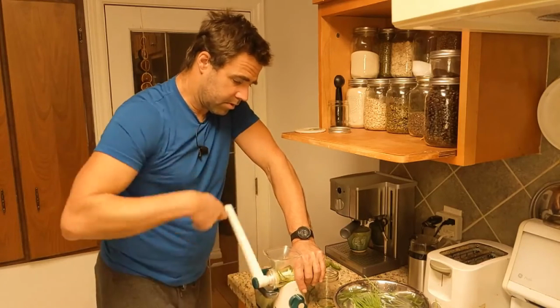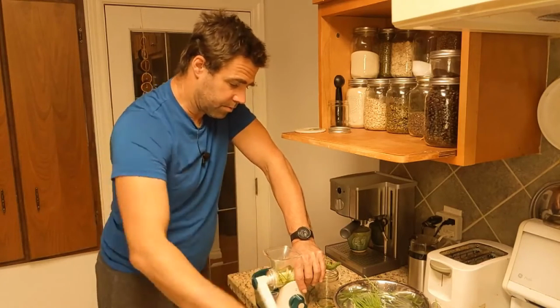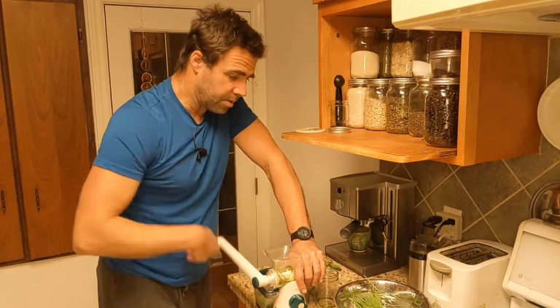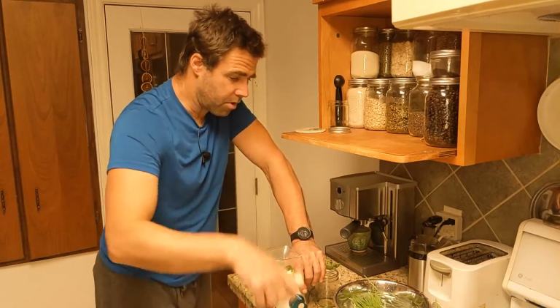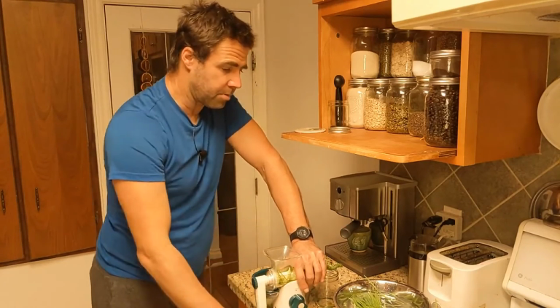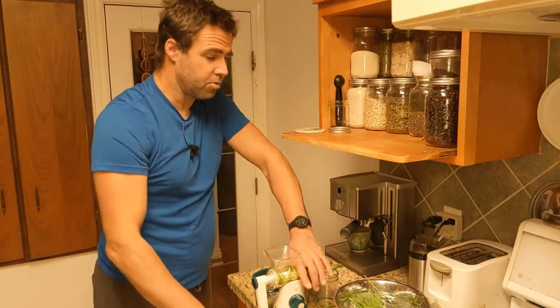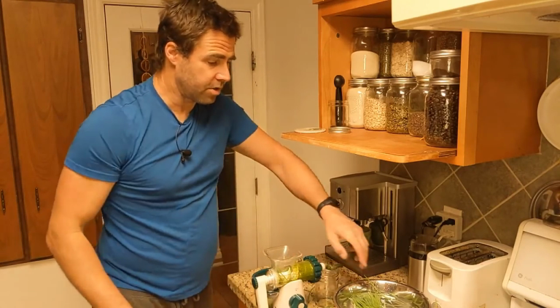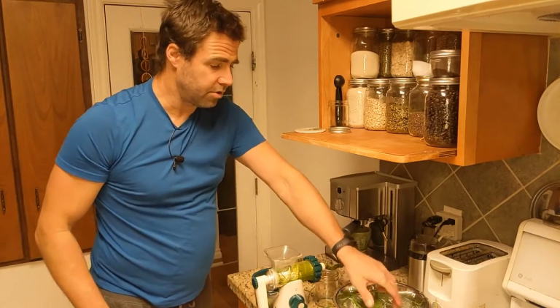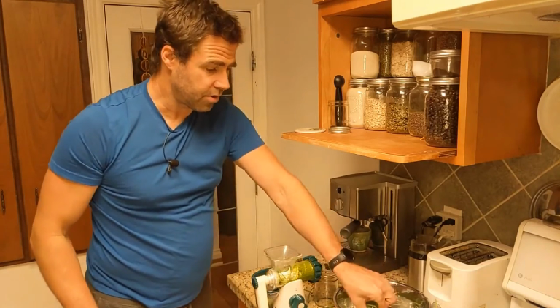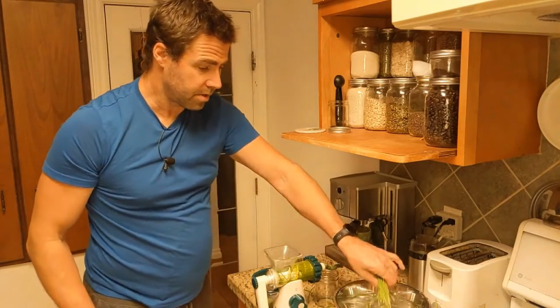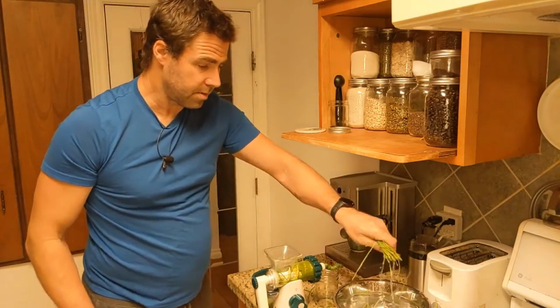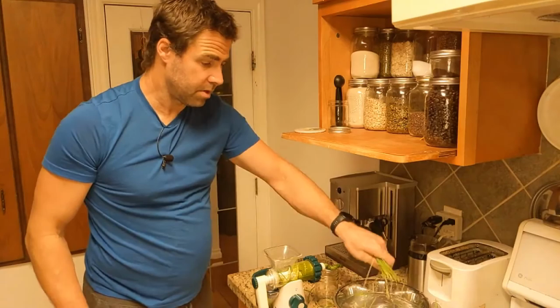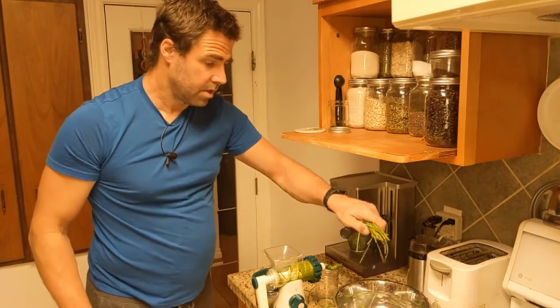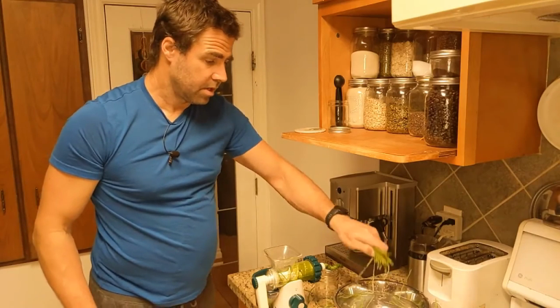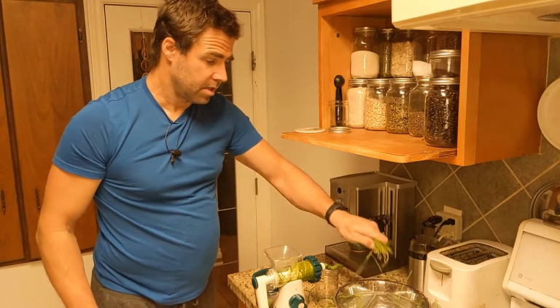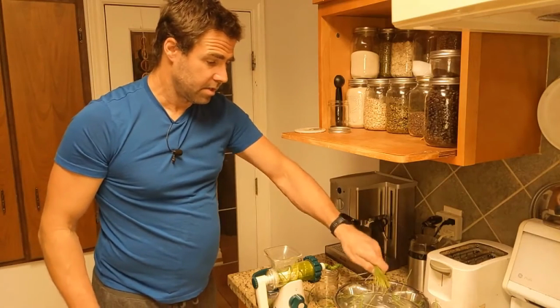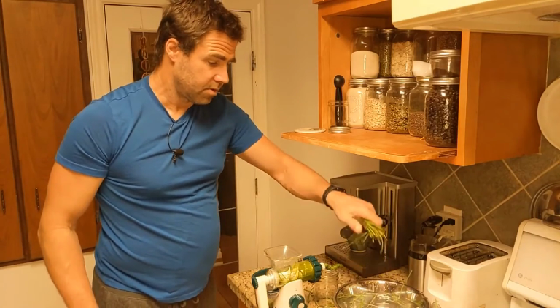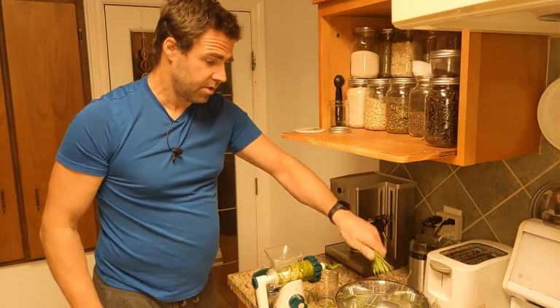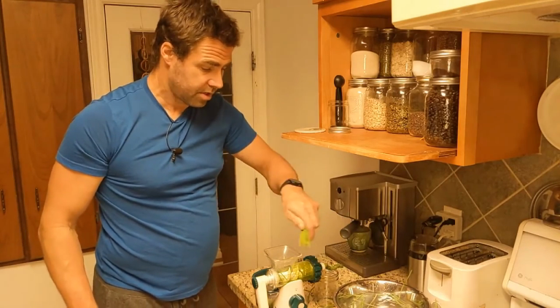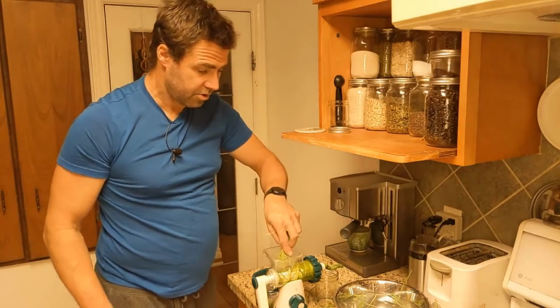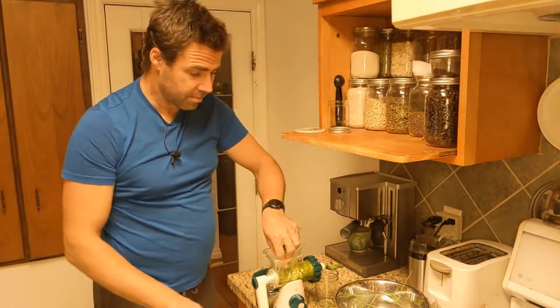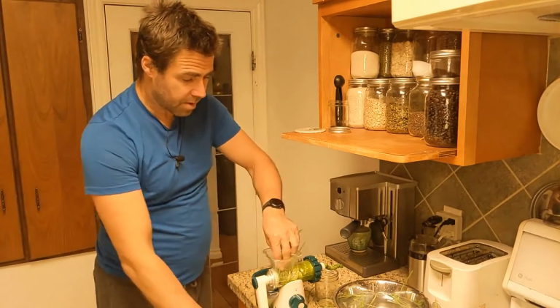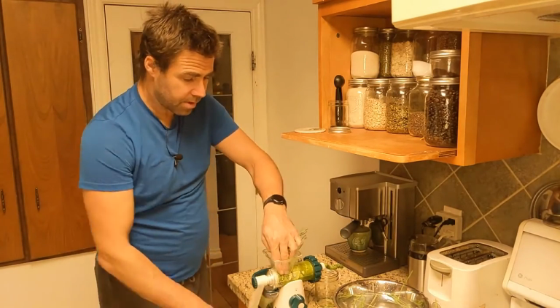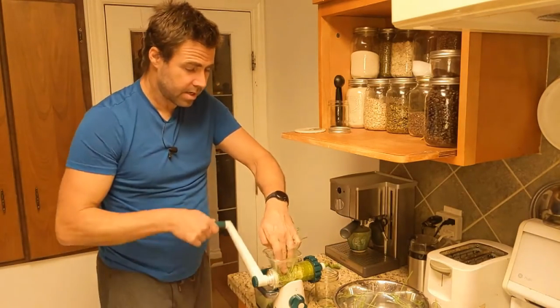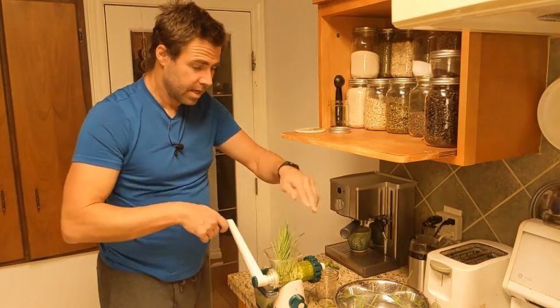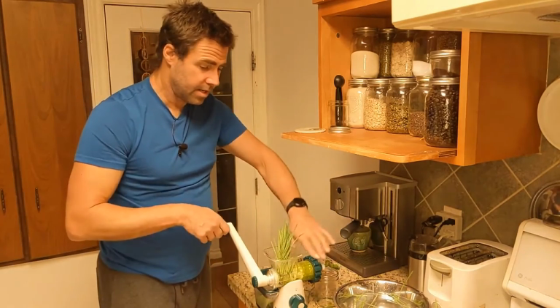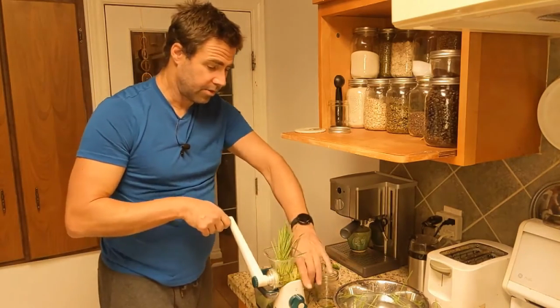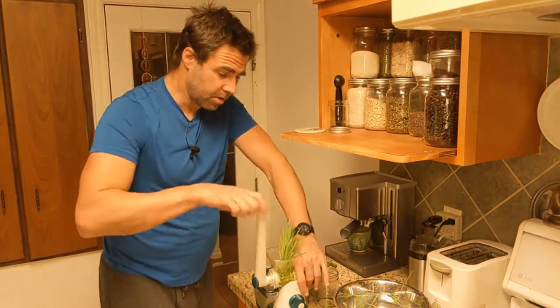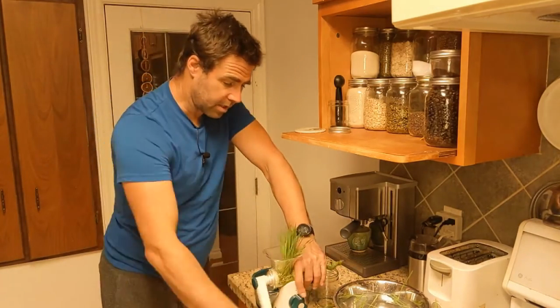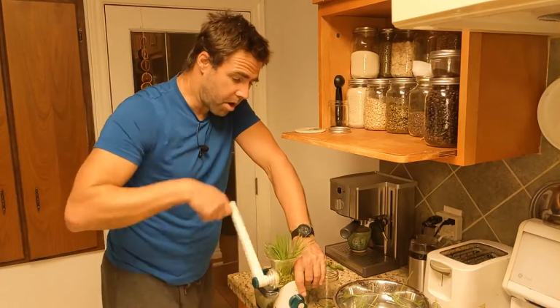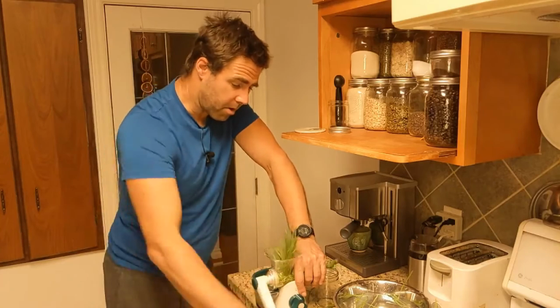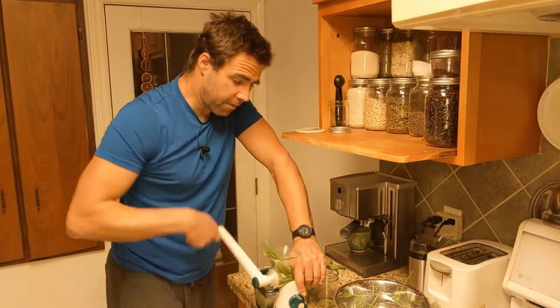It's really important not to put too much into the juicer at one time, or it jams up and it's actually more likely to pop off.